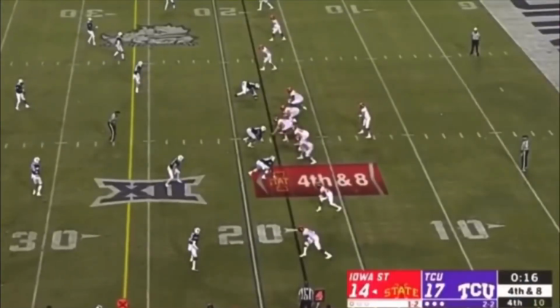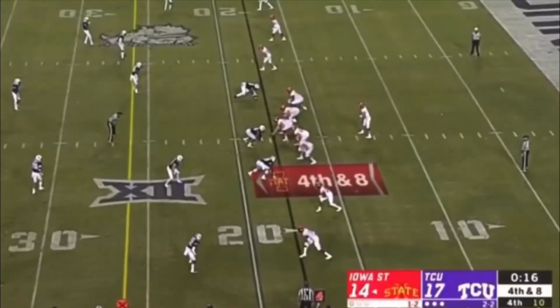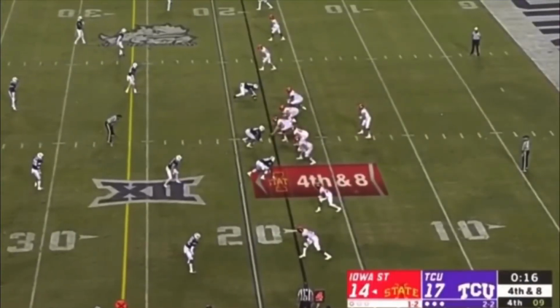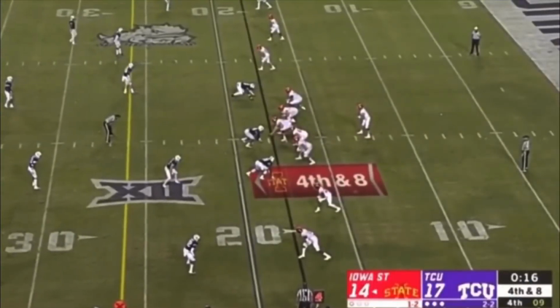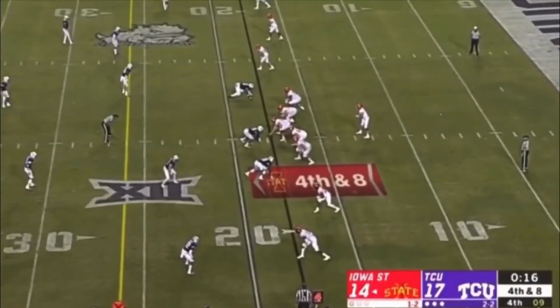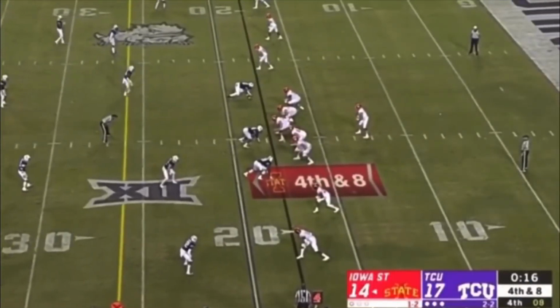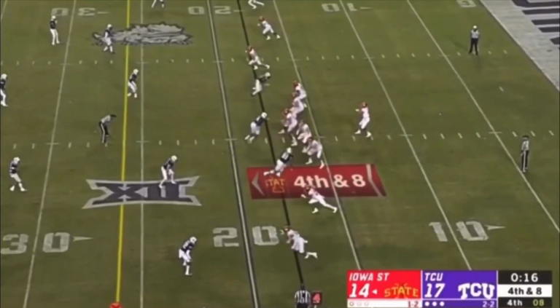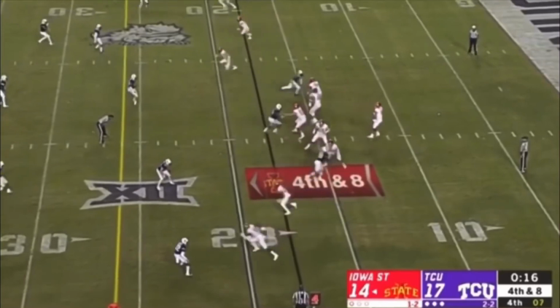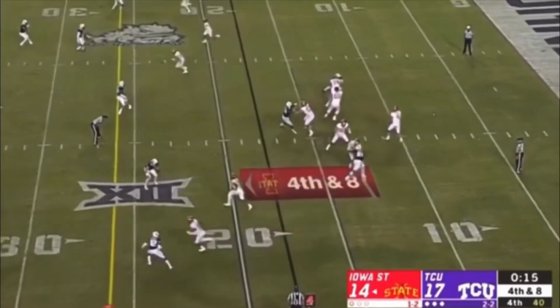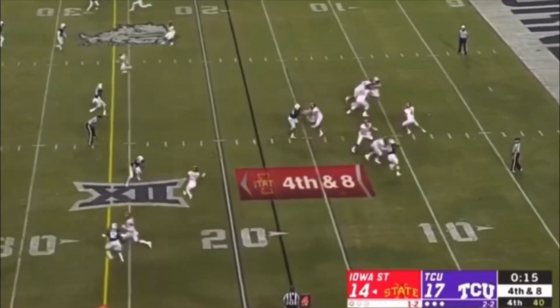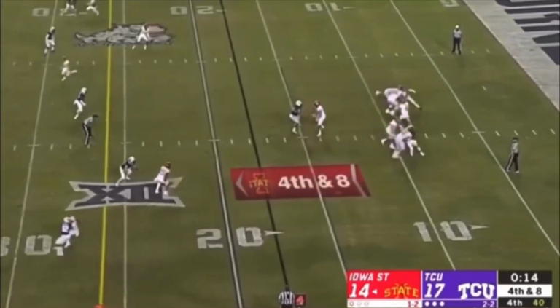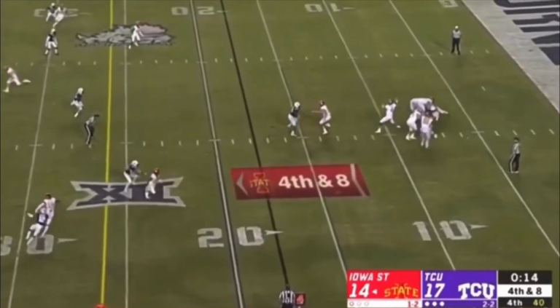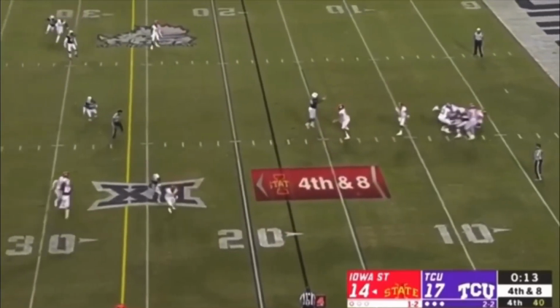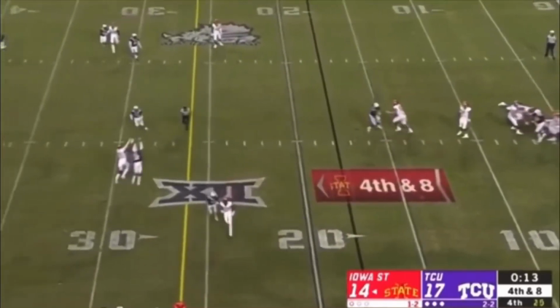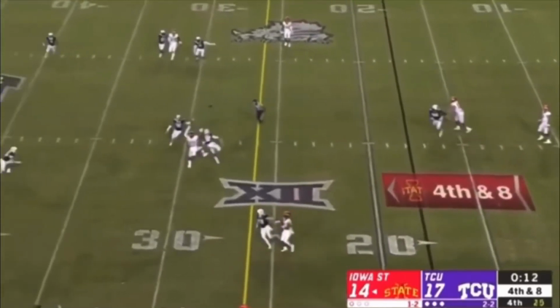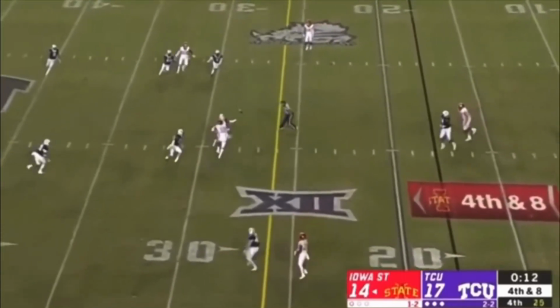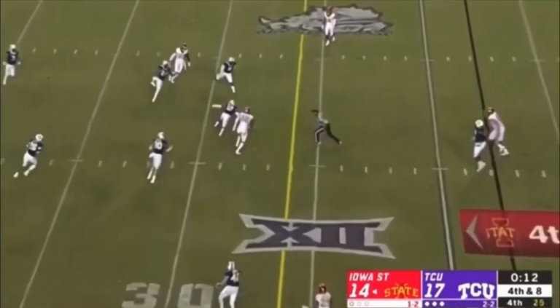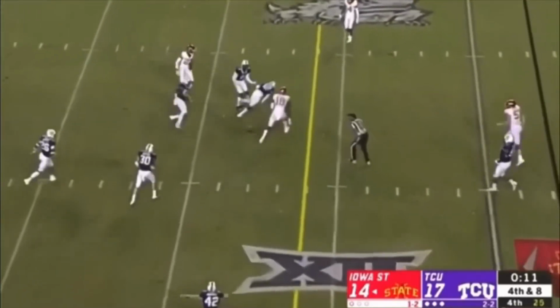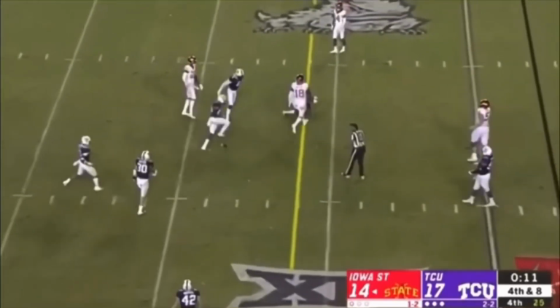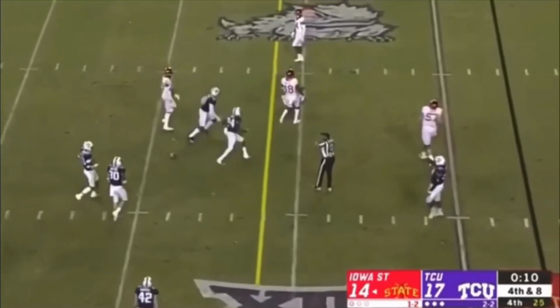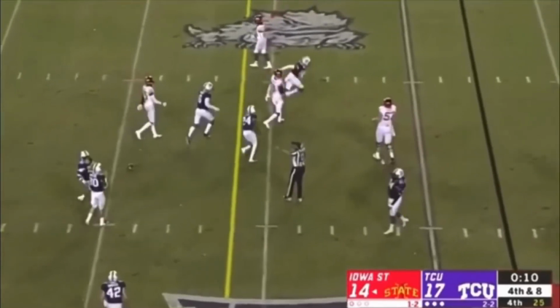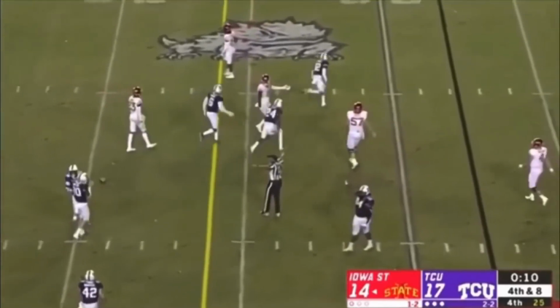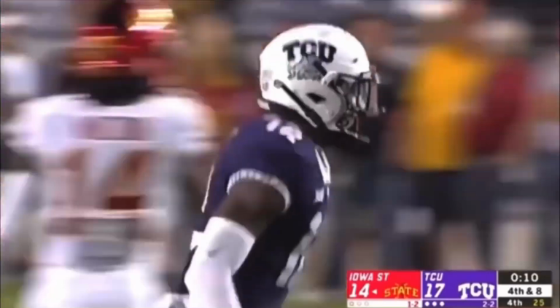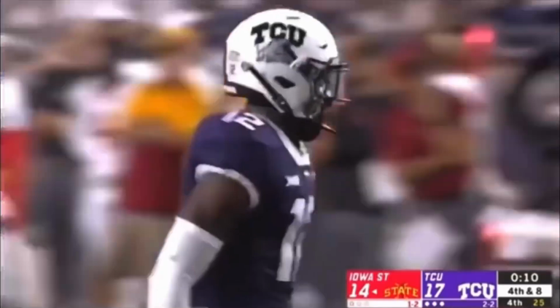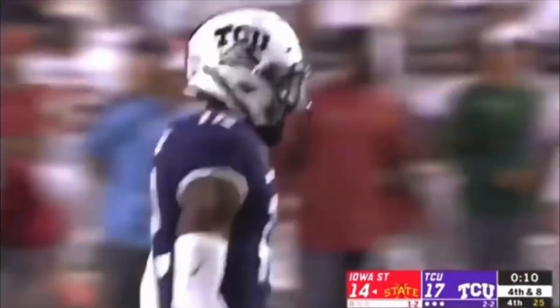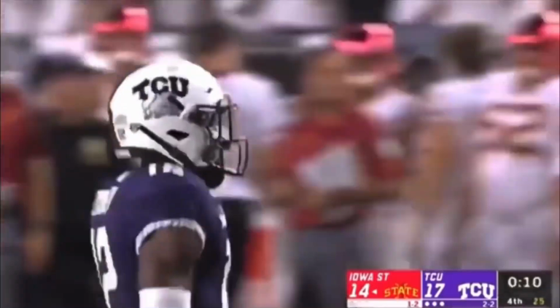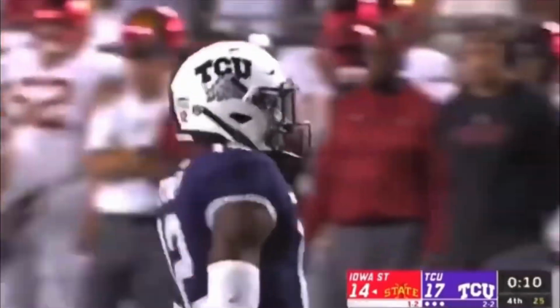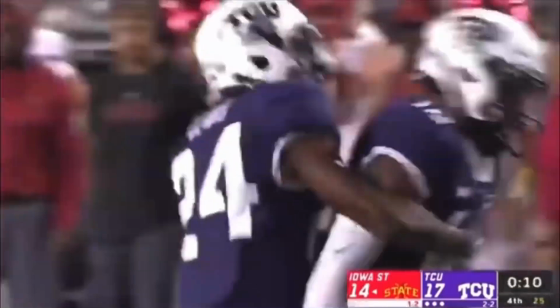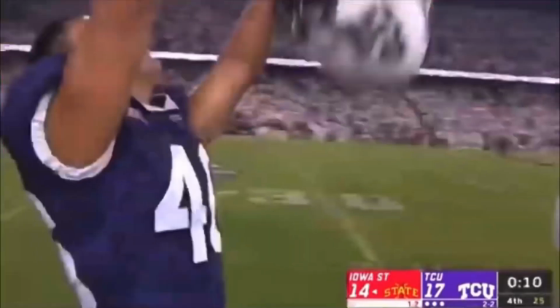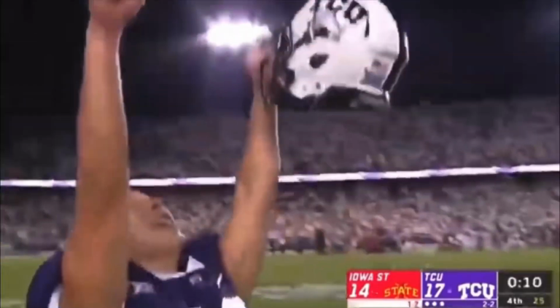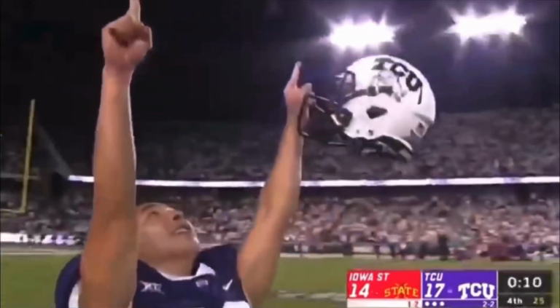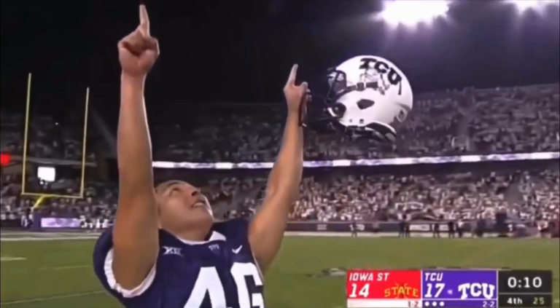Need eight yards just to have another opportunity. Empty backfield for Nolan — flings it, looking for Butler. Incomplete, and TCU's going to win it. Gladney was right there, ready and waiting.